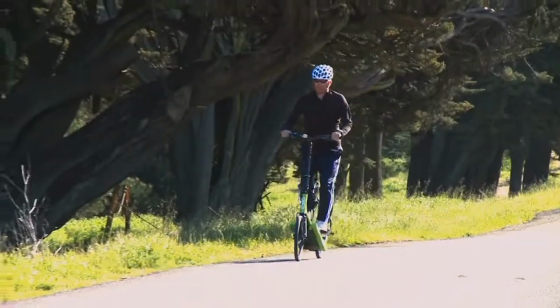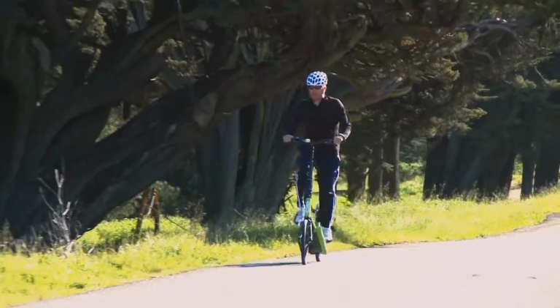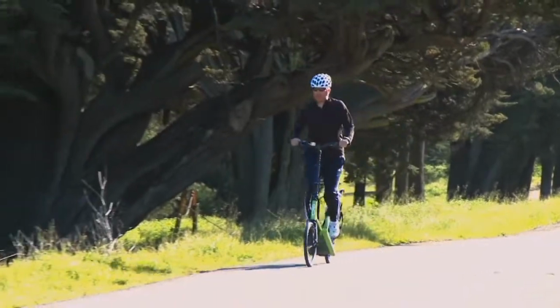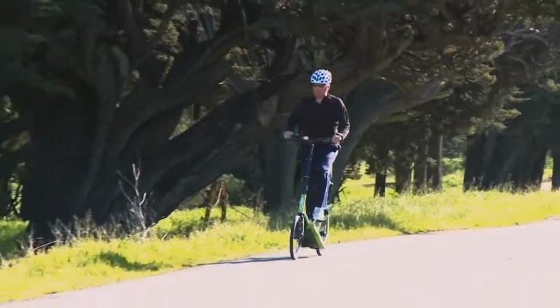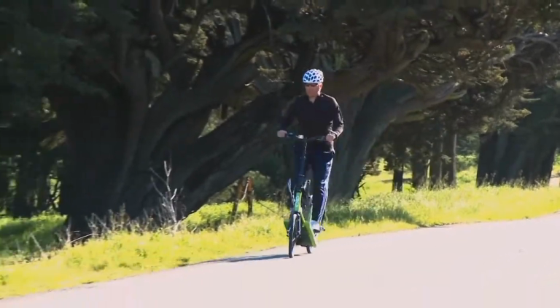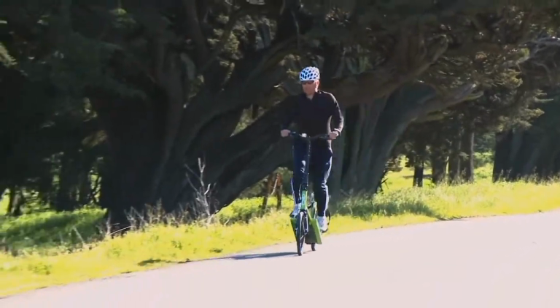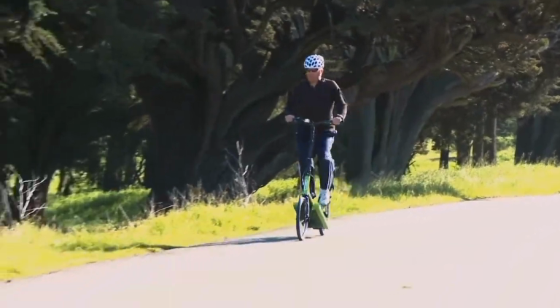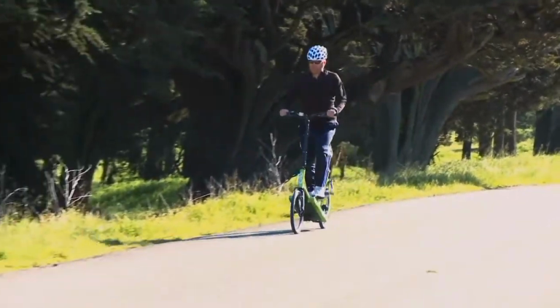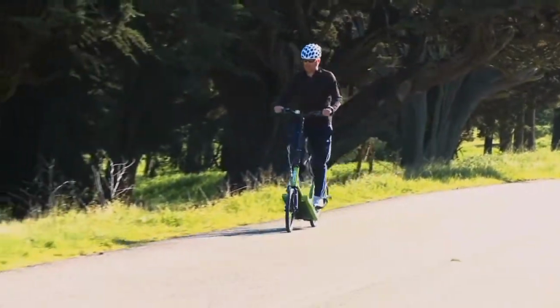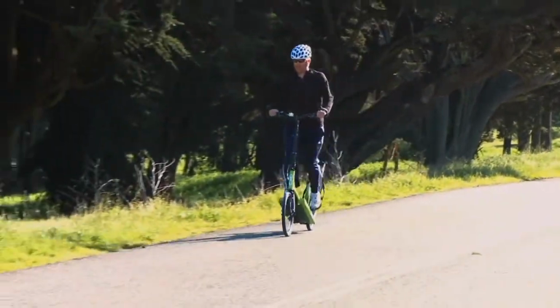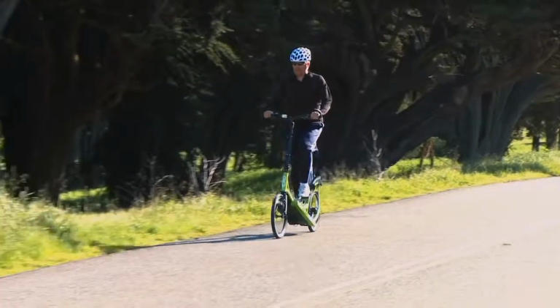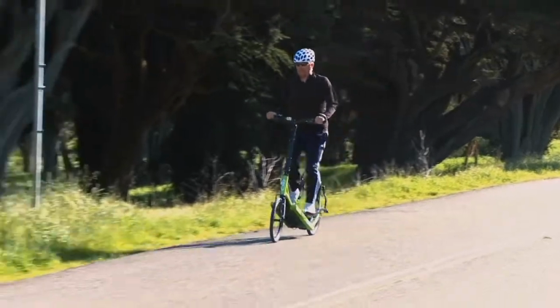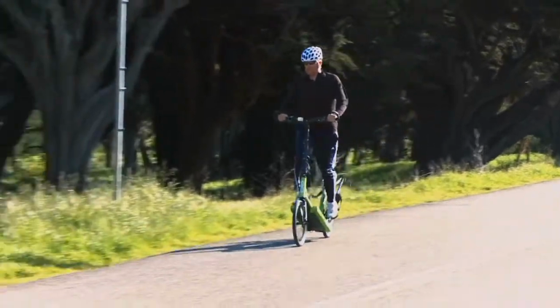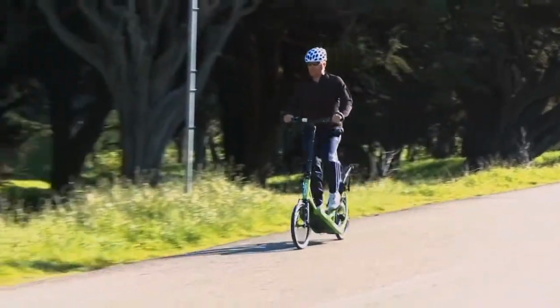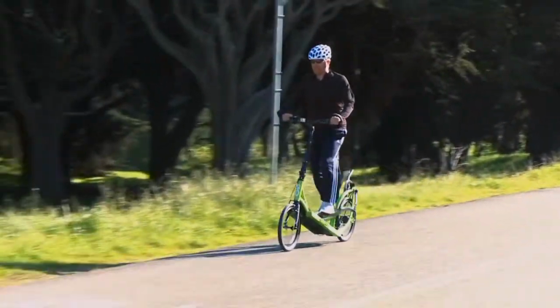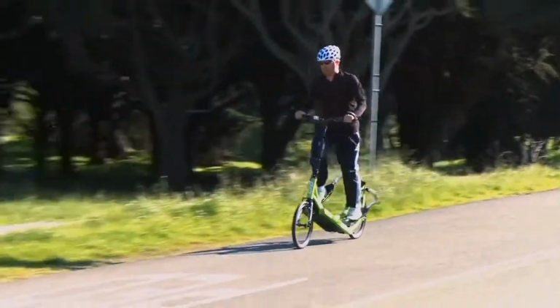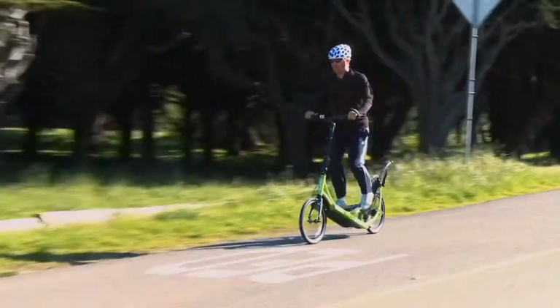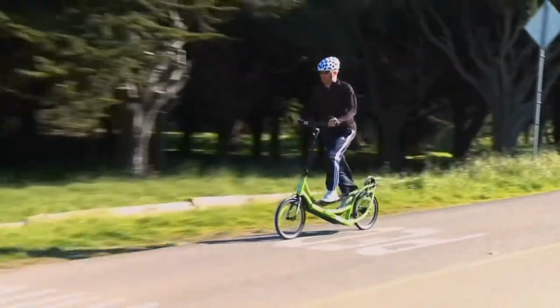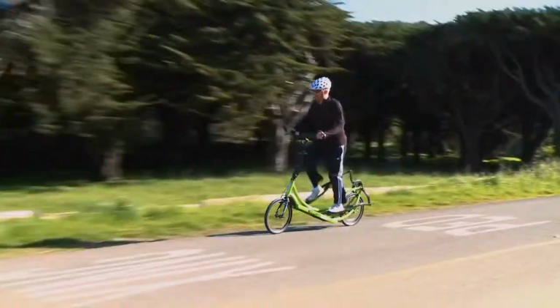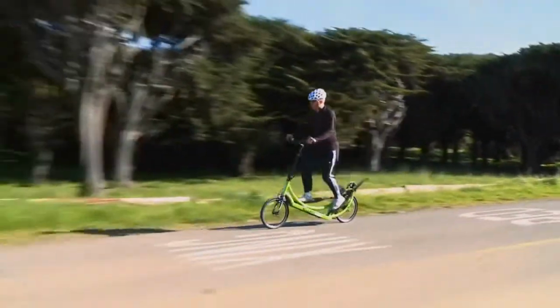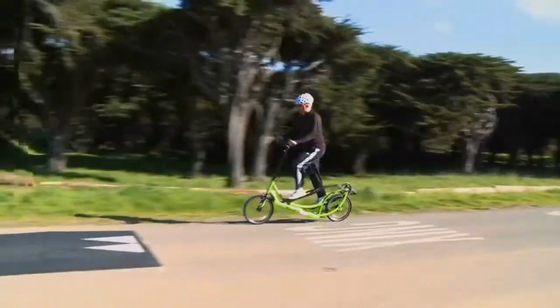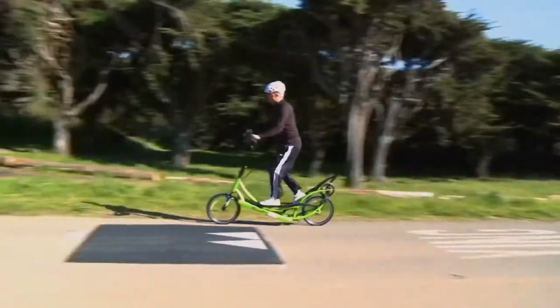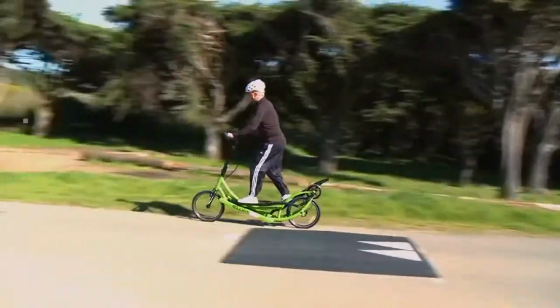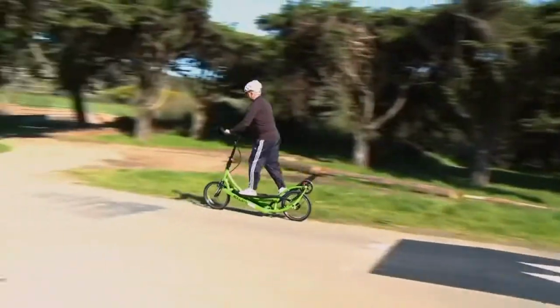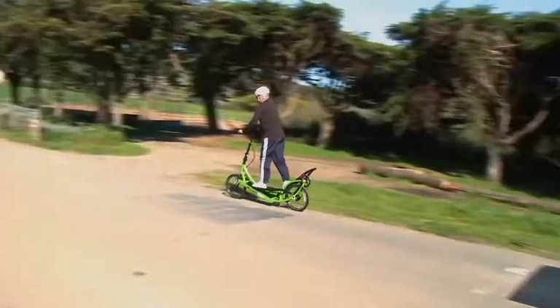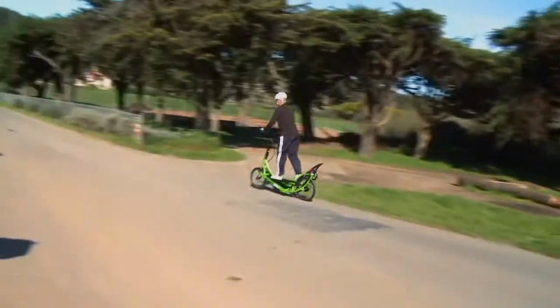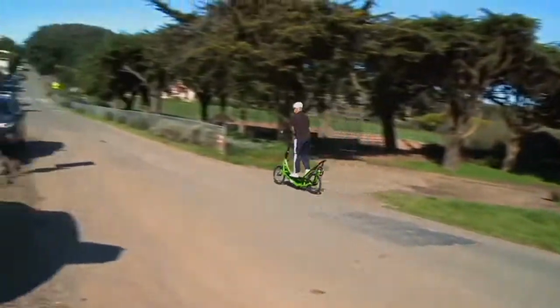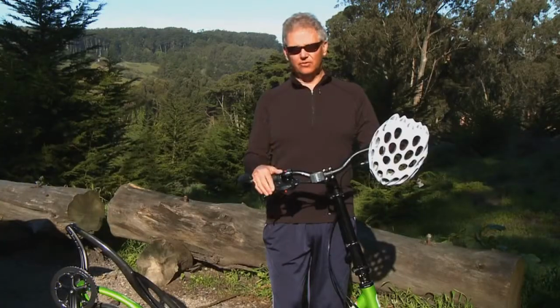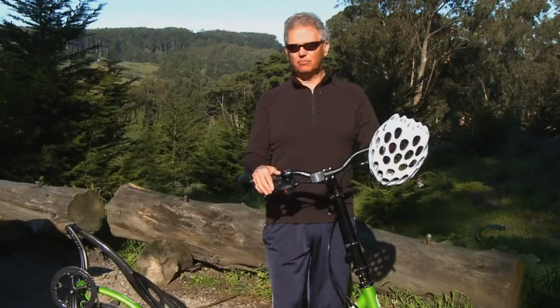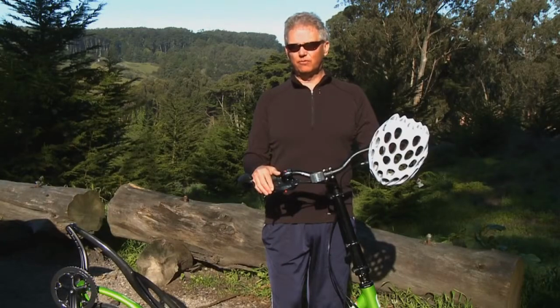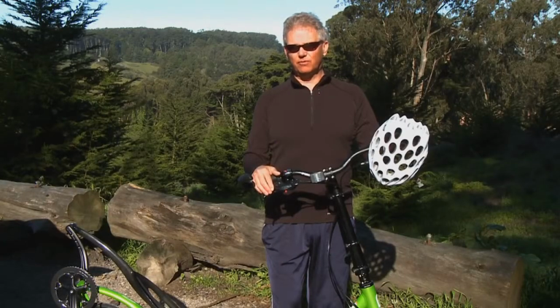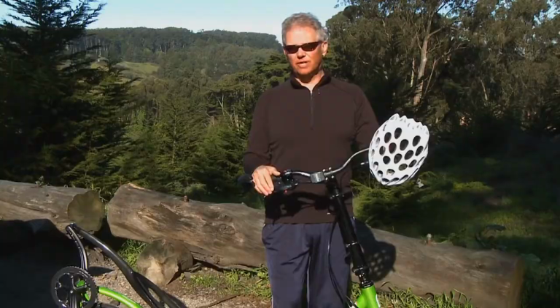I've been skiing hard all my life. My joints have just gone — I got knee problems, I got hip problems, and I just need non-impact exercise. This is just perfect for that.